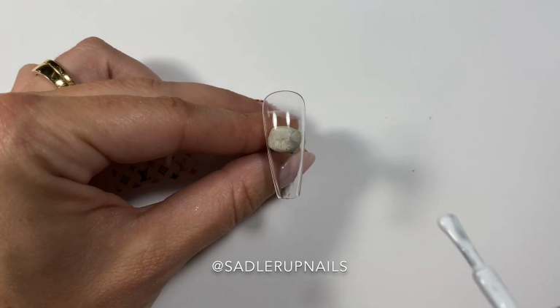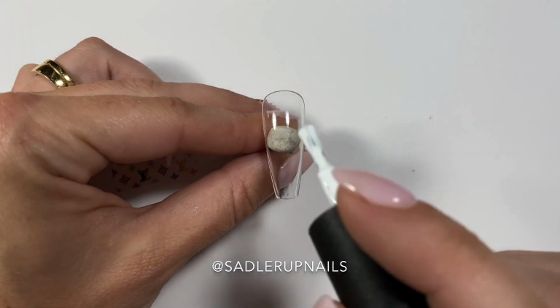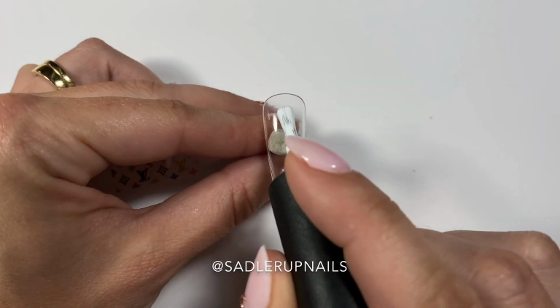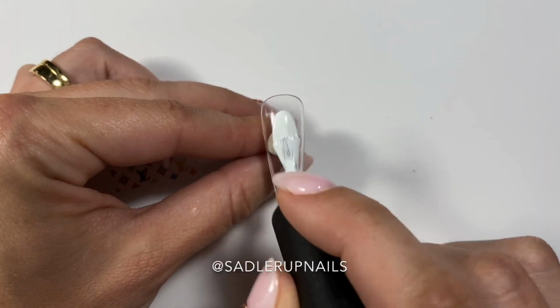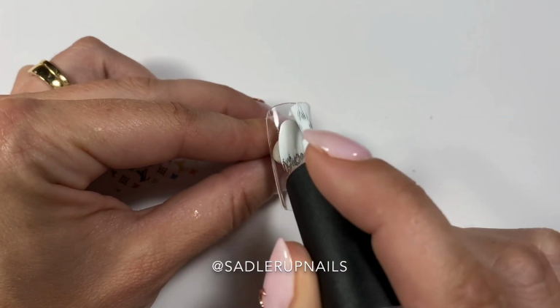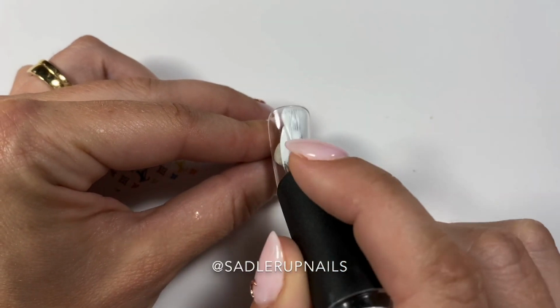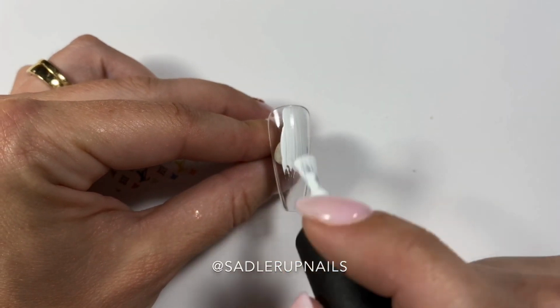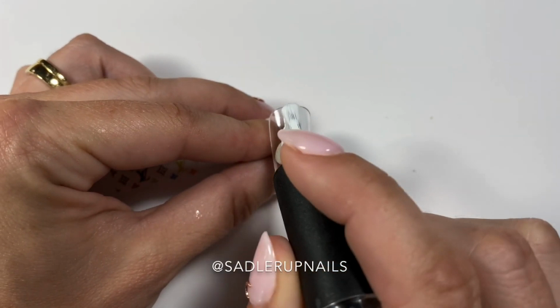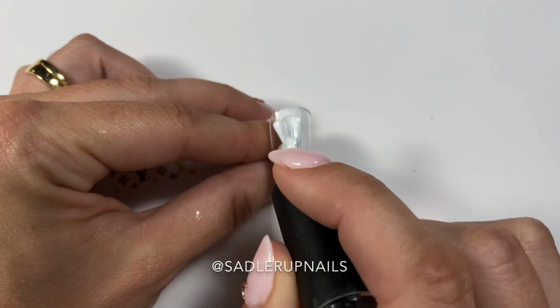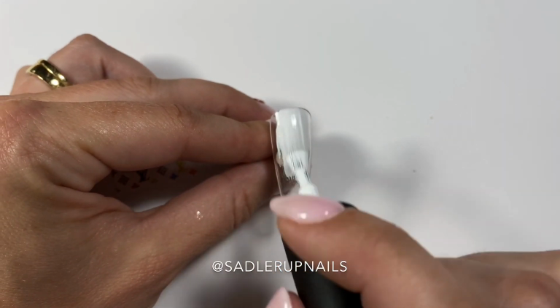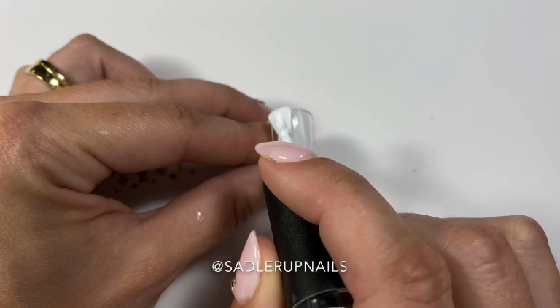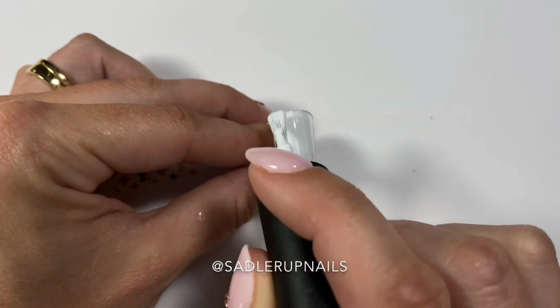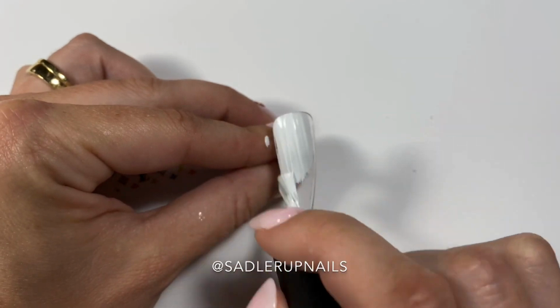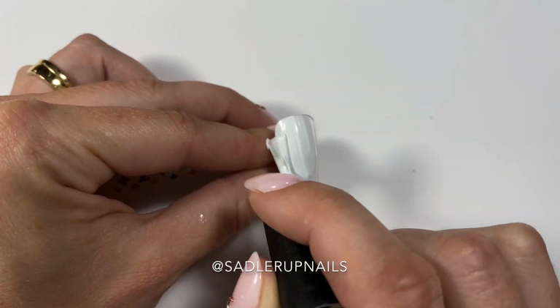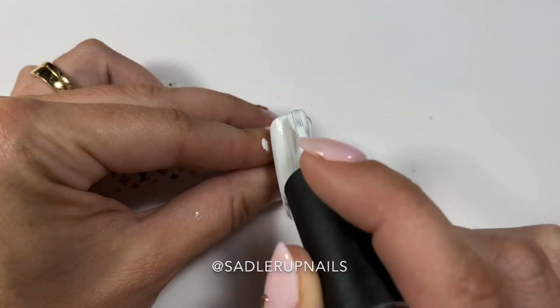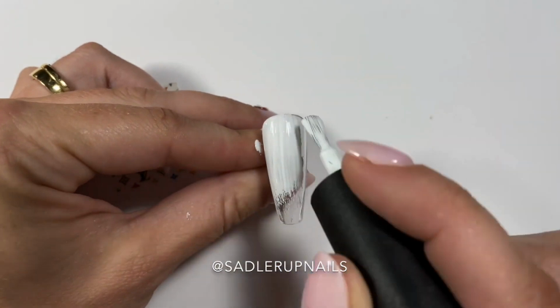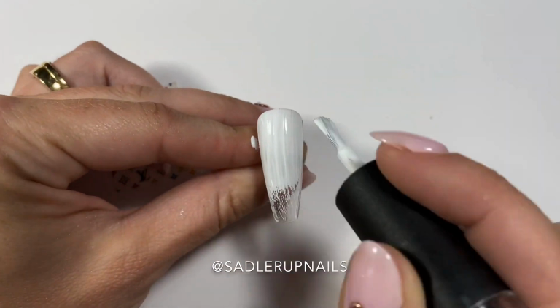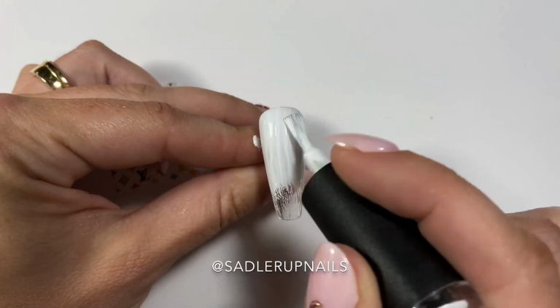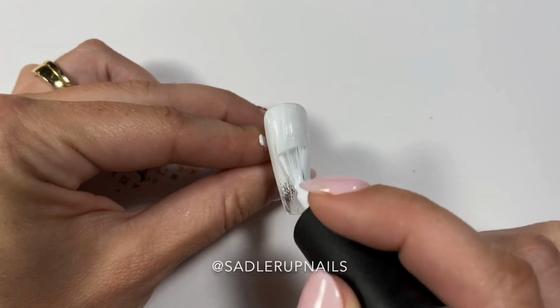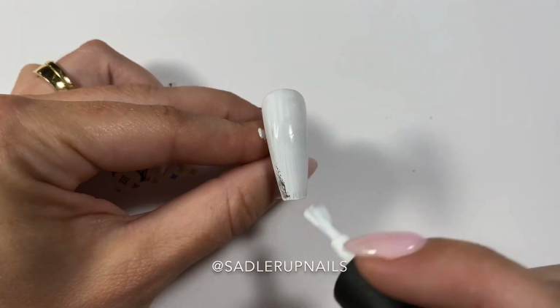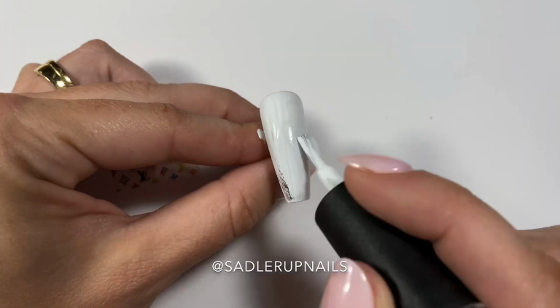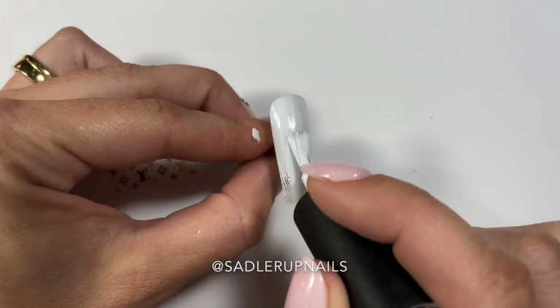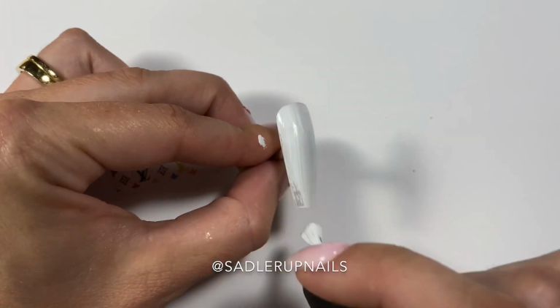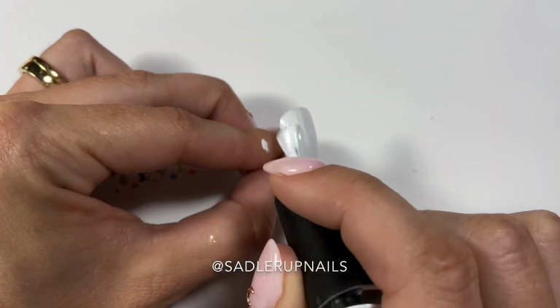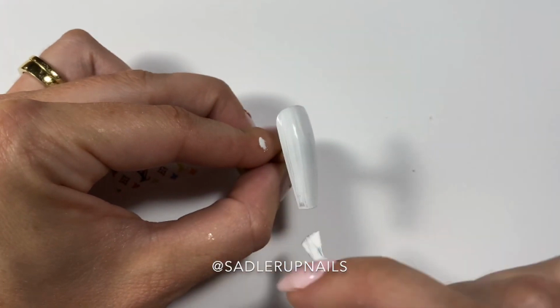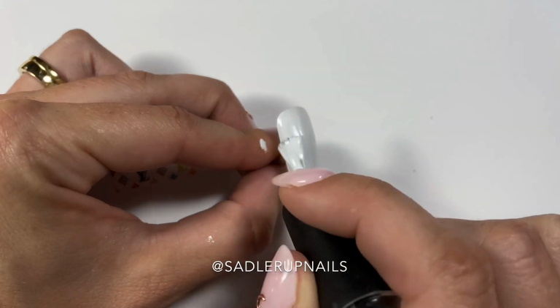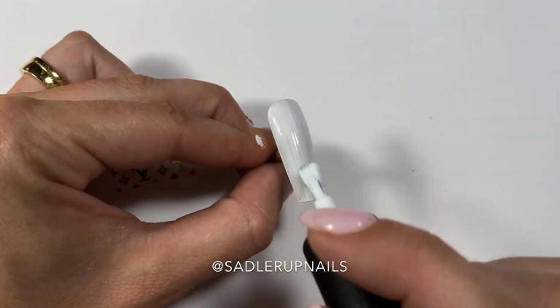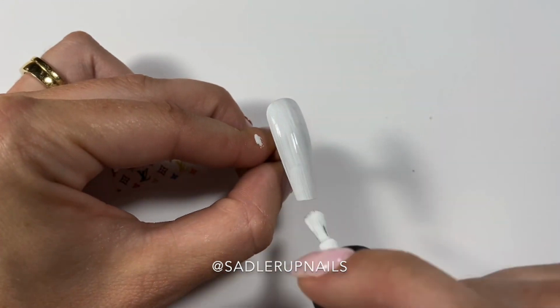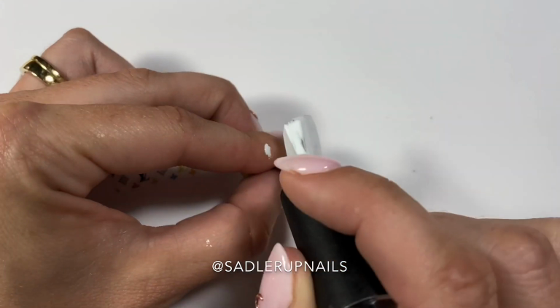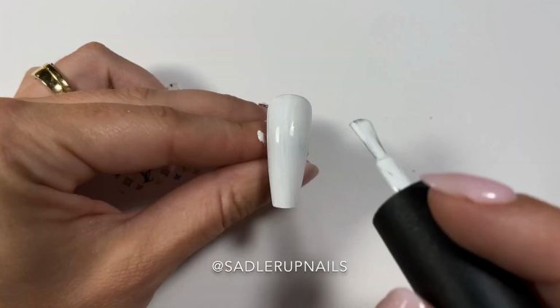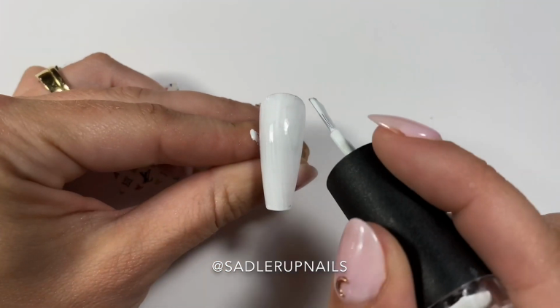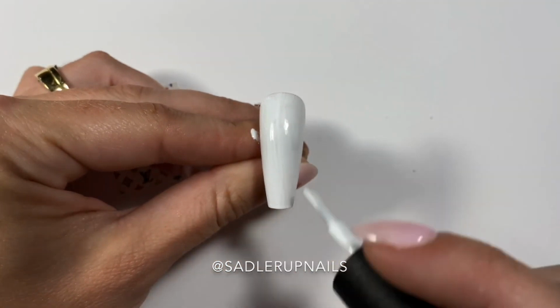They are gel and the Protein Bond works really well to bond any gel polish to them, and I've never had any issues with that. We're going to work smarter and not harder, so we don't buff the nails.